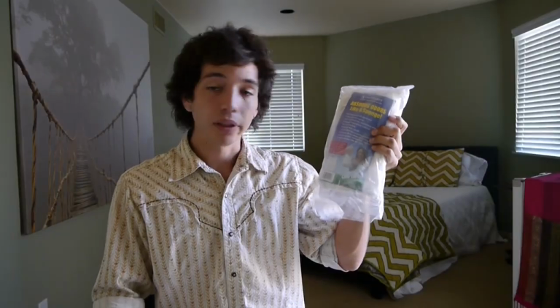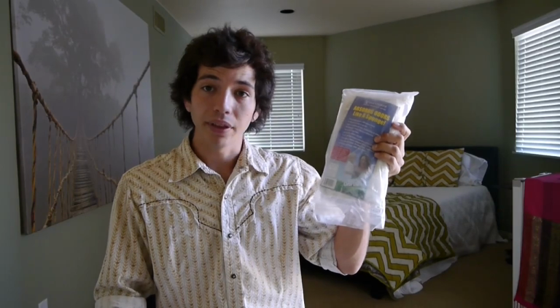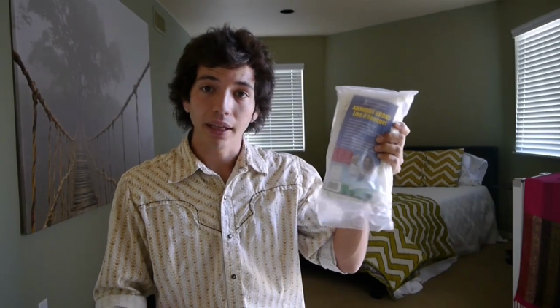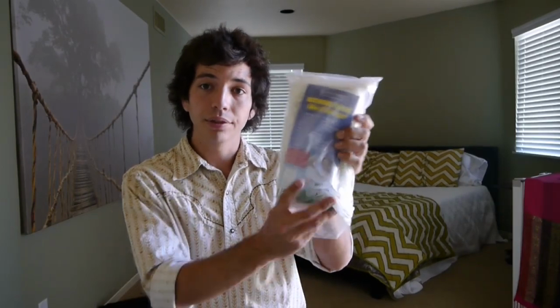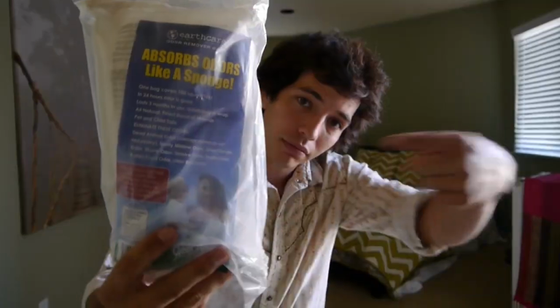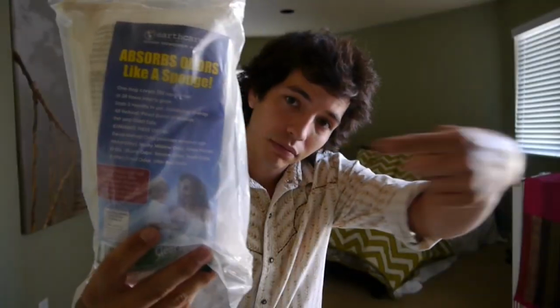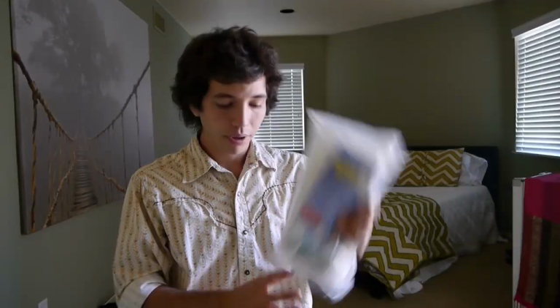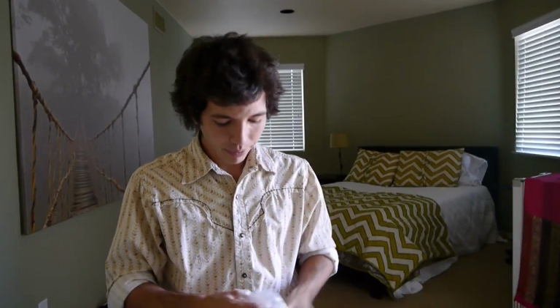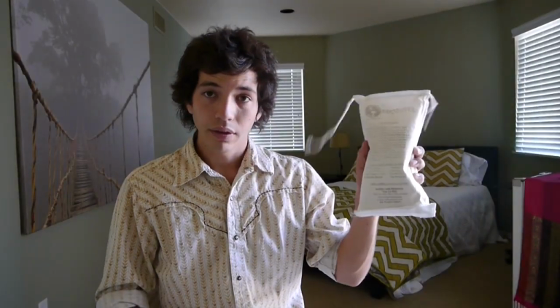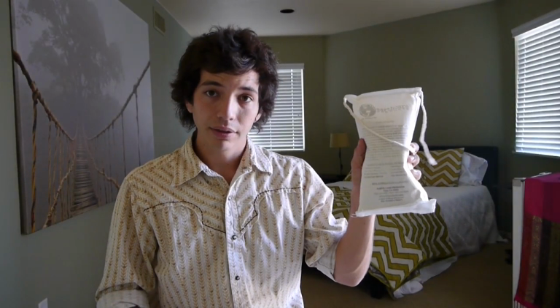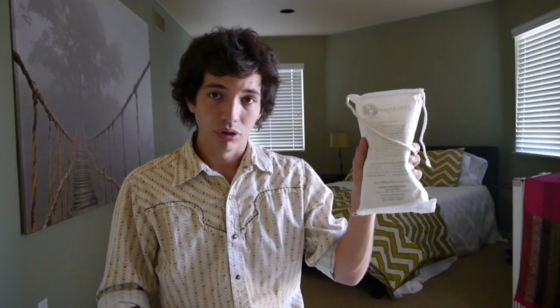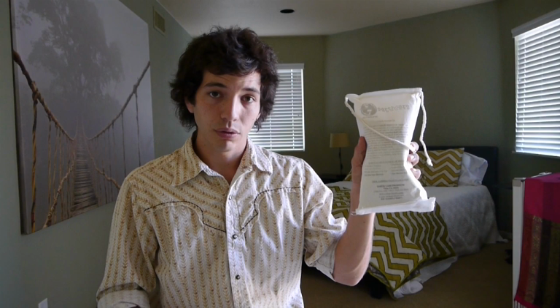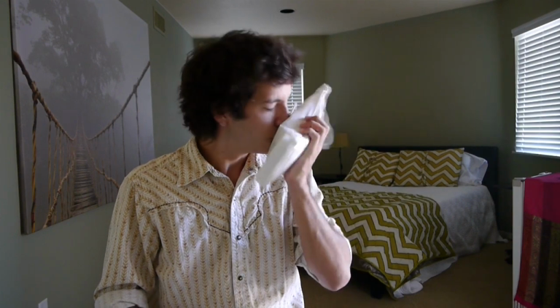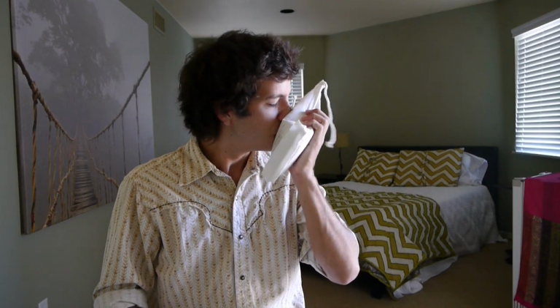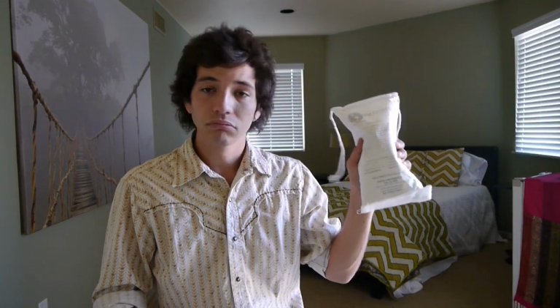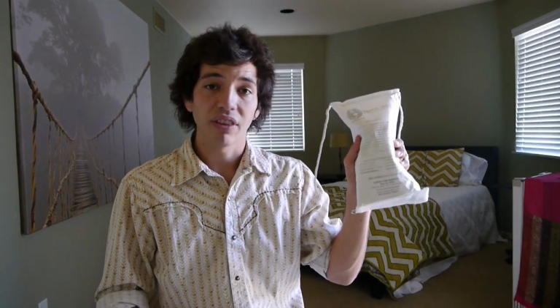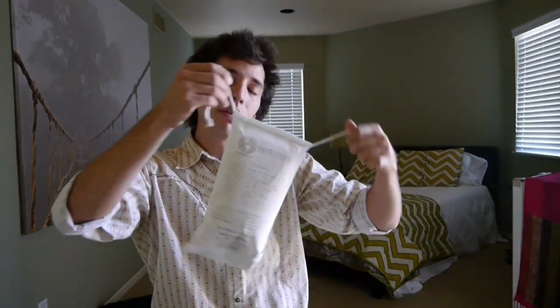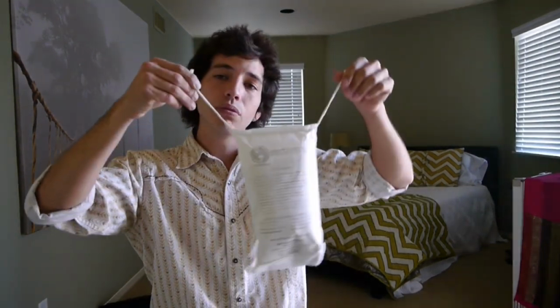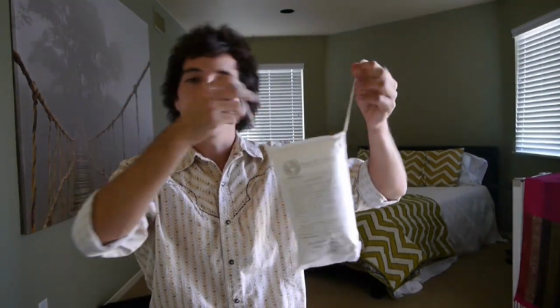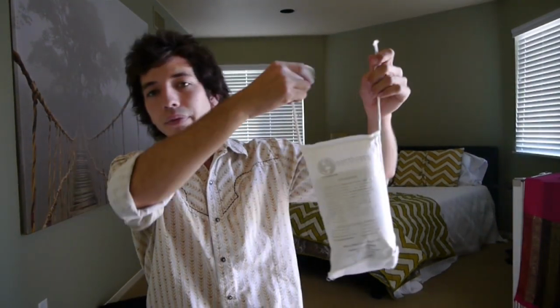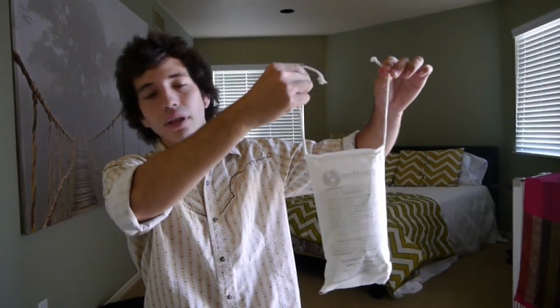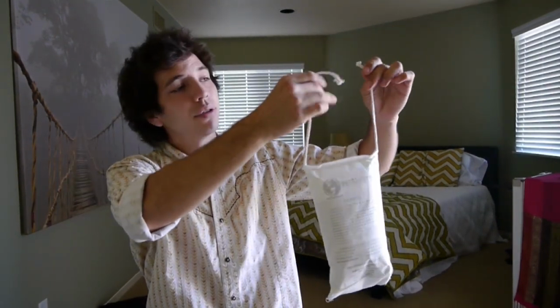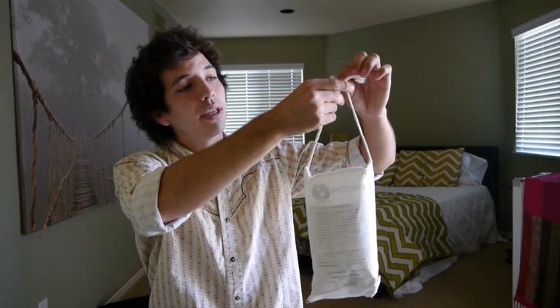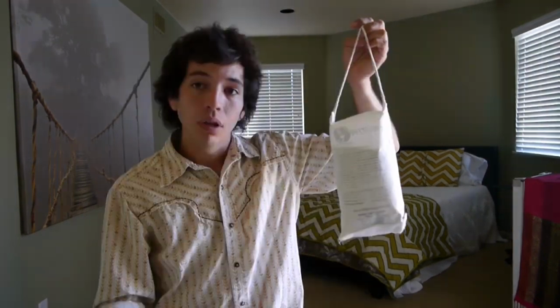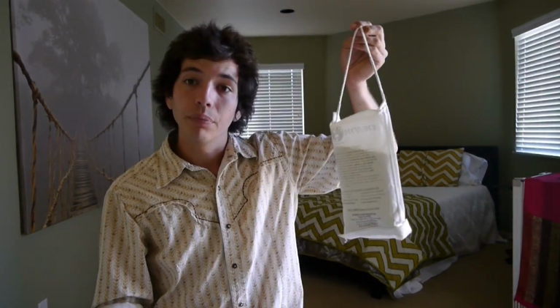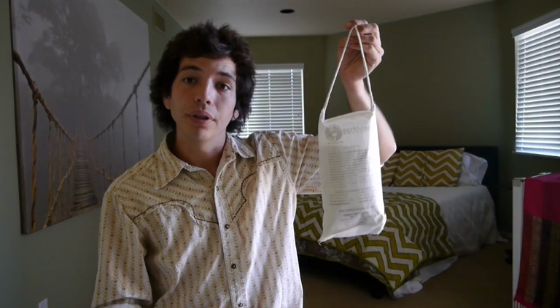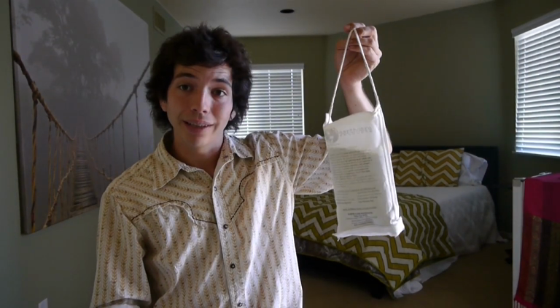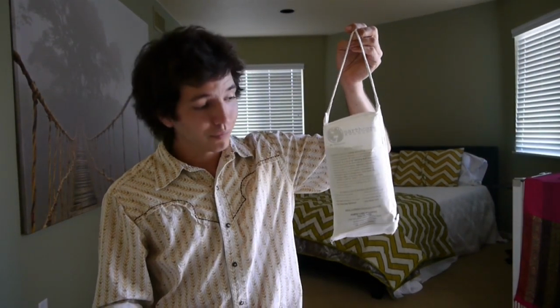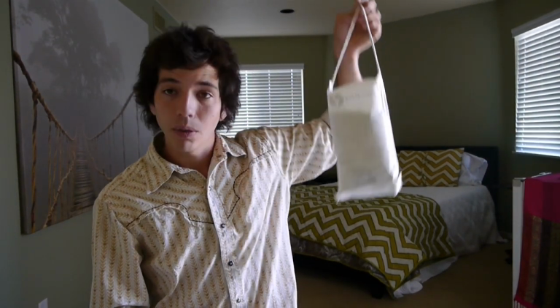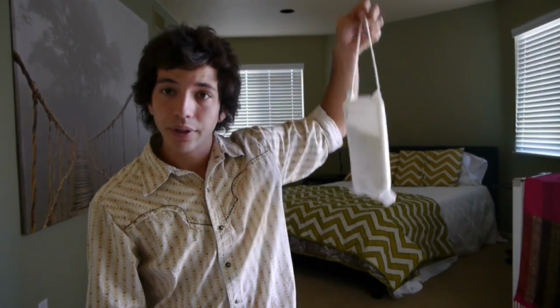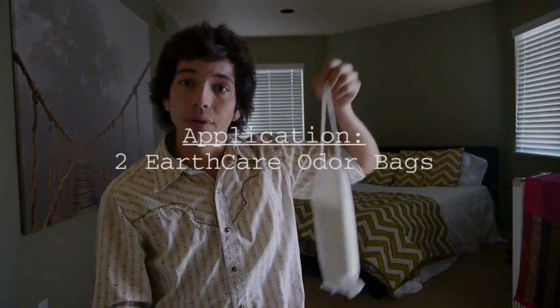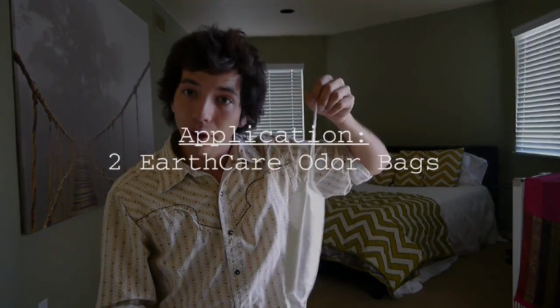It's gonna come in this bag like this — open it up. These bags have no scent to them, nothing. It's got these two strings right here that you're gonna need to tie together. We're gonna put two of these bags up on the ceiling, and we're gonna remove the odor.